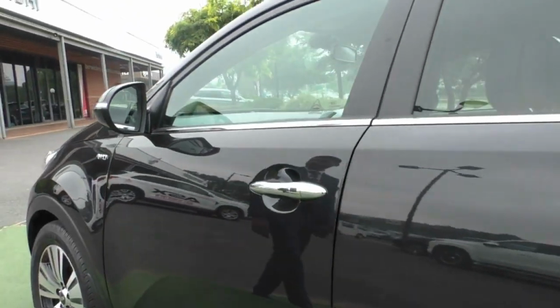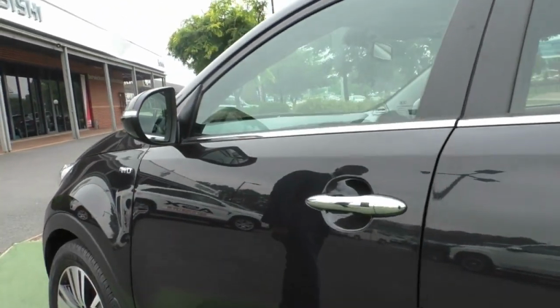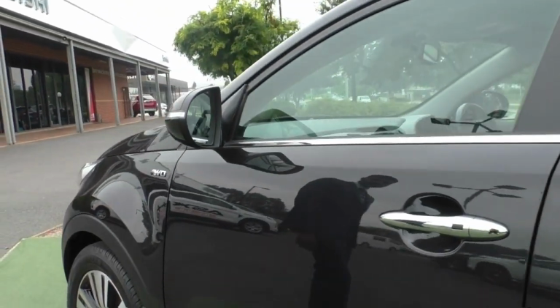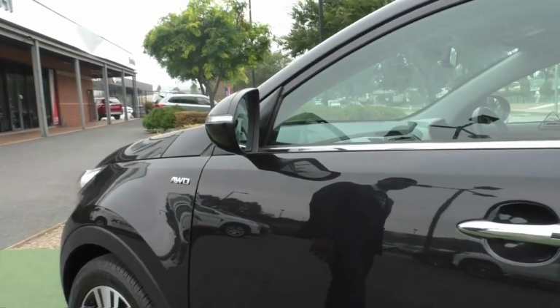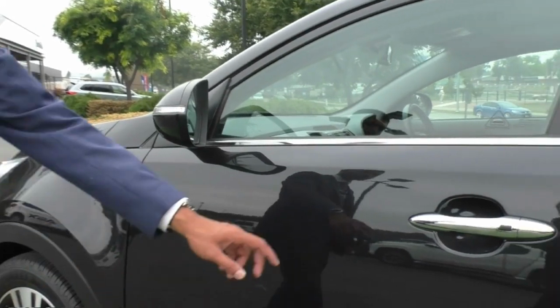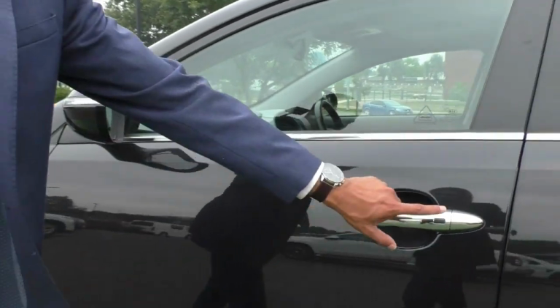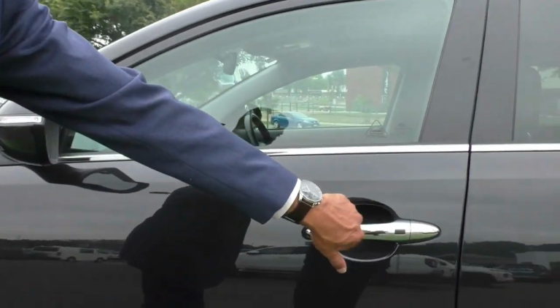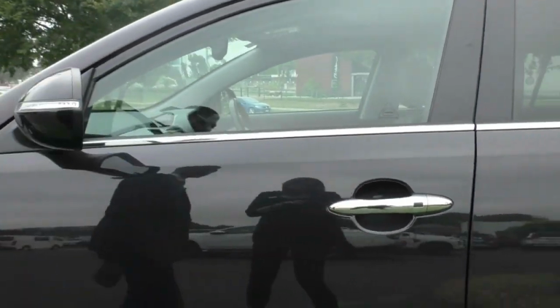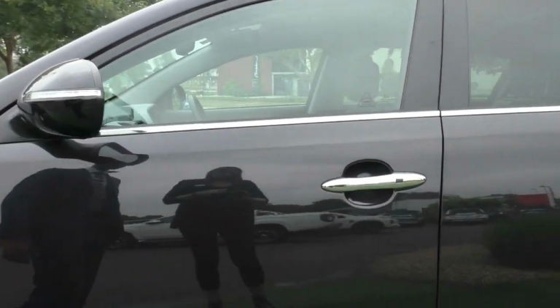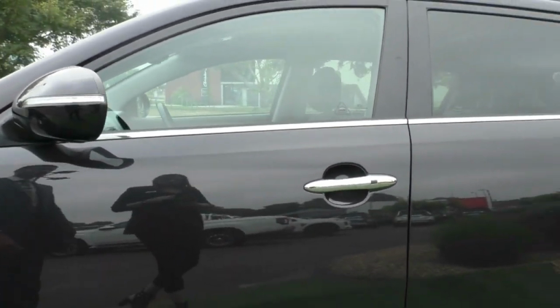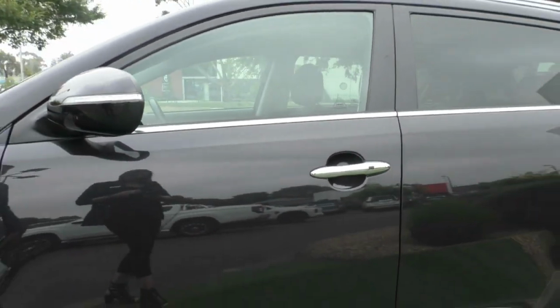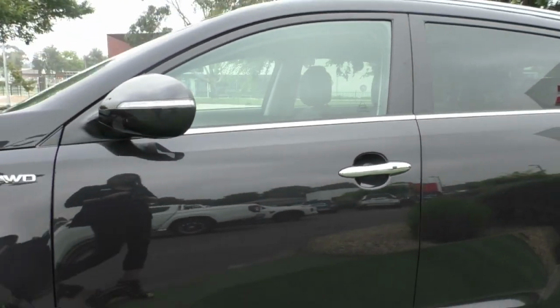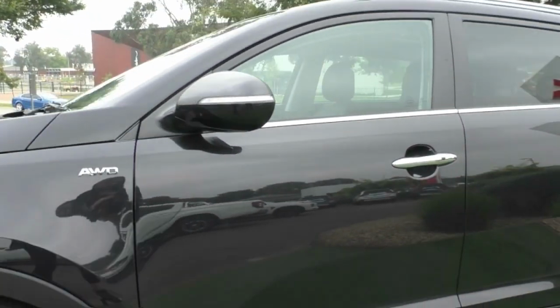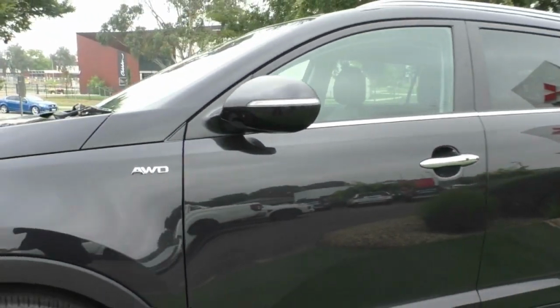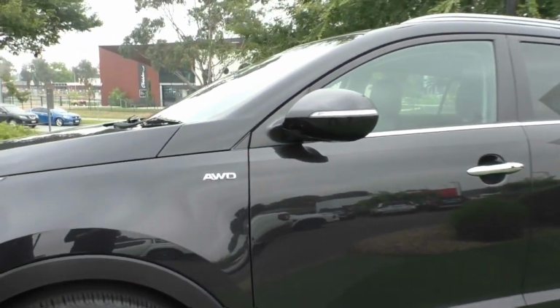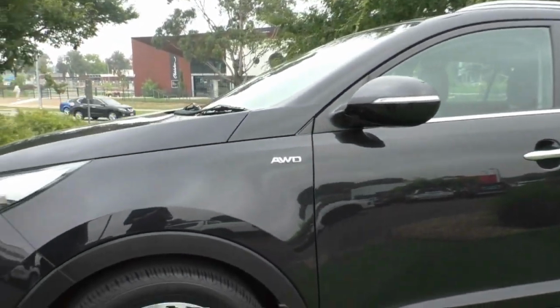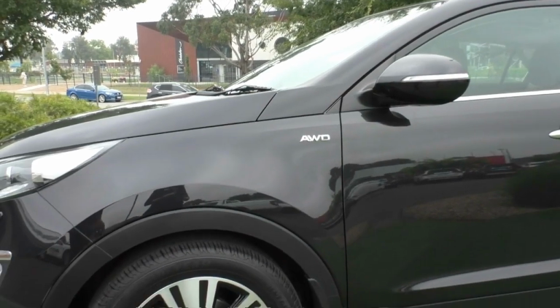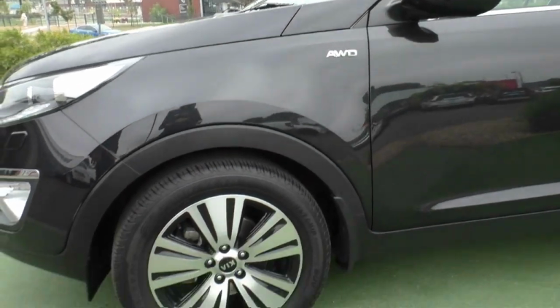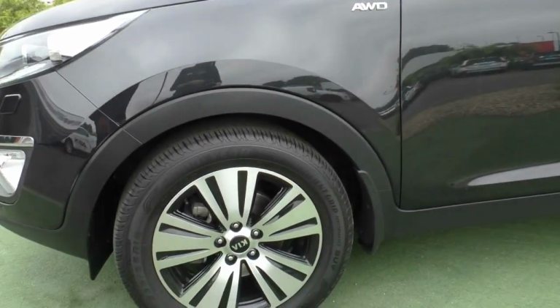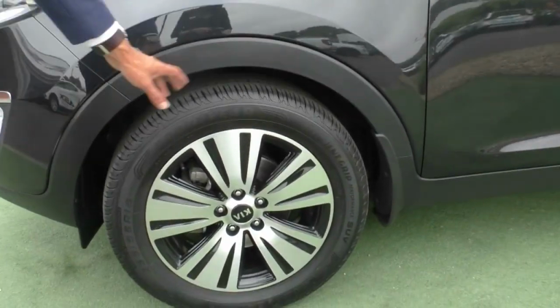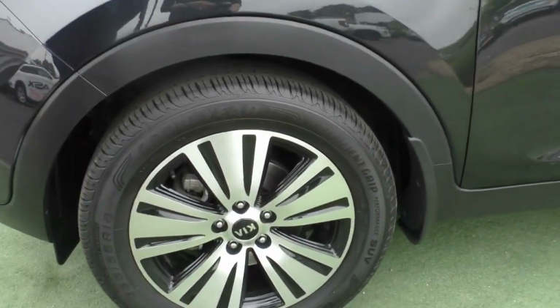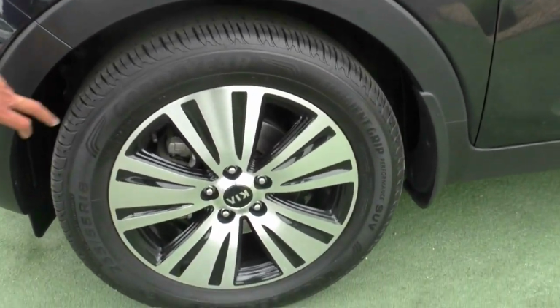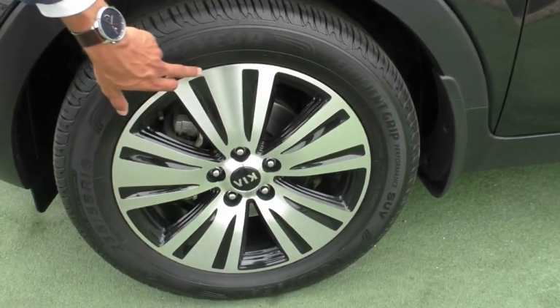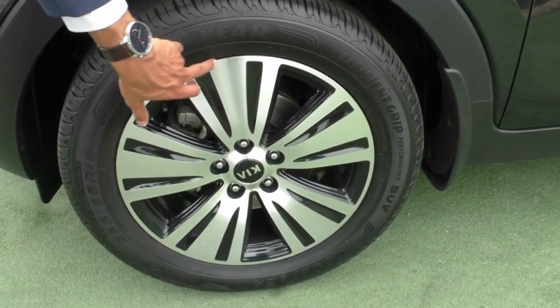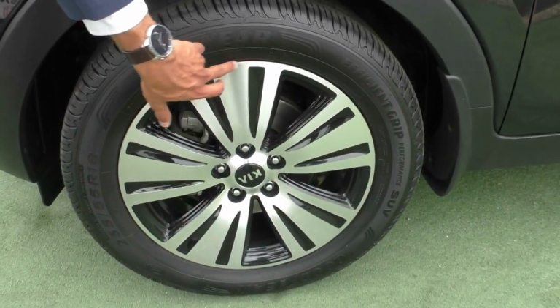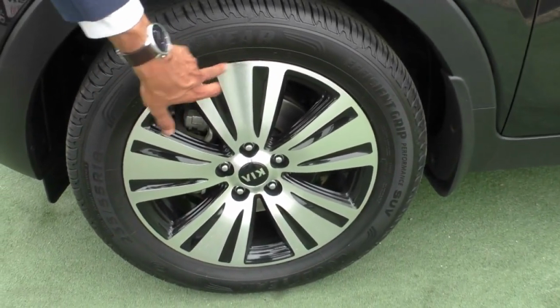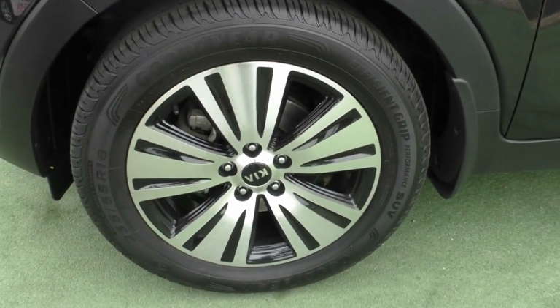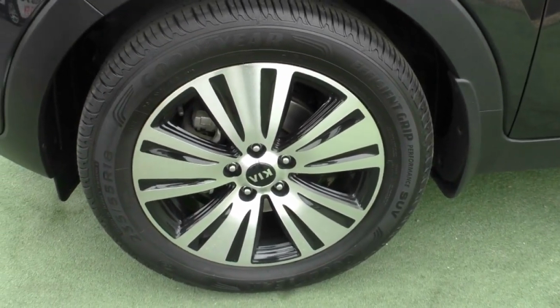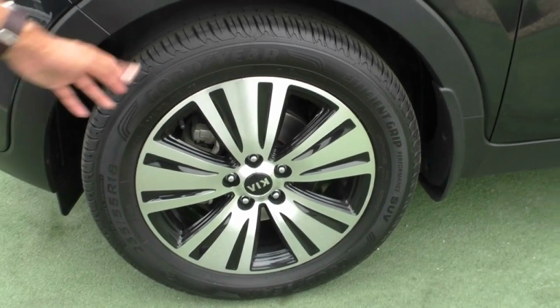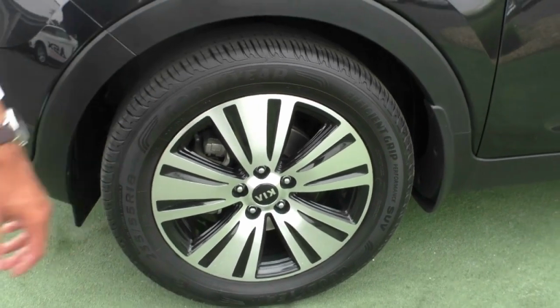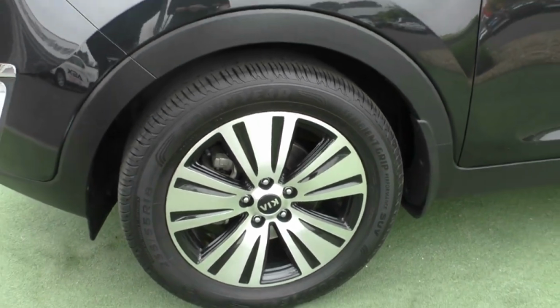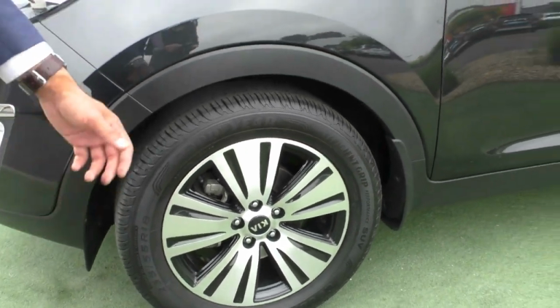As you come across the passenger side, you've also got keyless entry from the passenger side. Coming over to that fourth and final alloy, it's in great condition — generally one that gets damaged the most, but just a little bit of dirt and it presents exceptionally well.